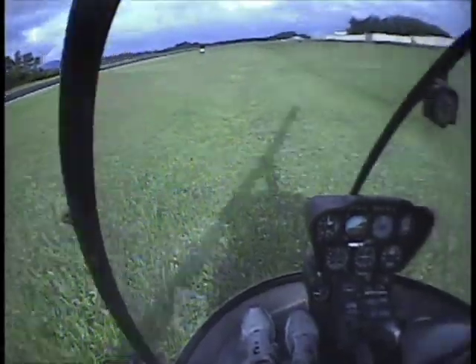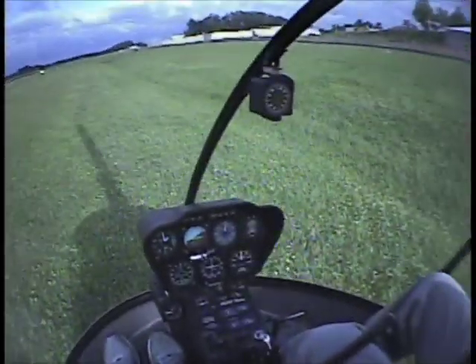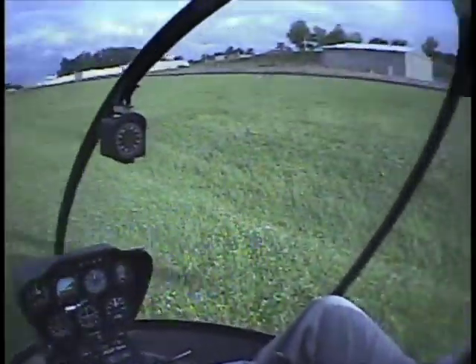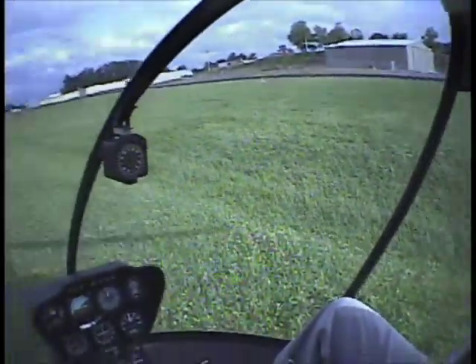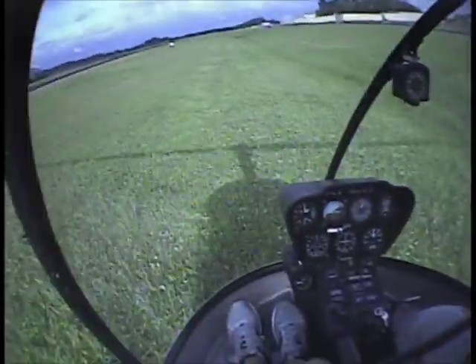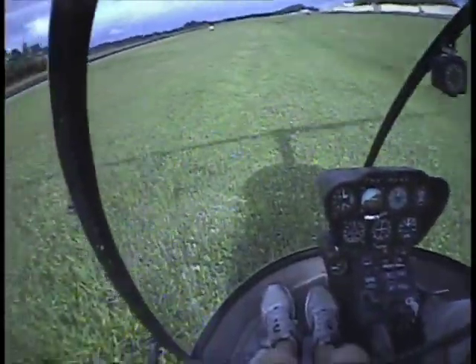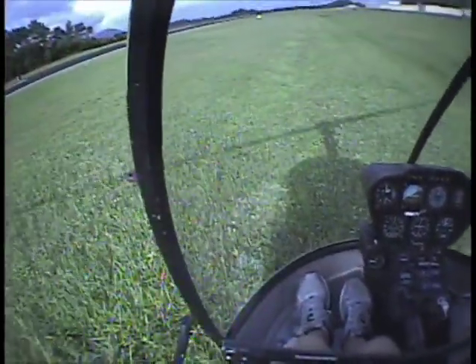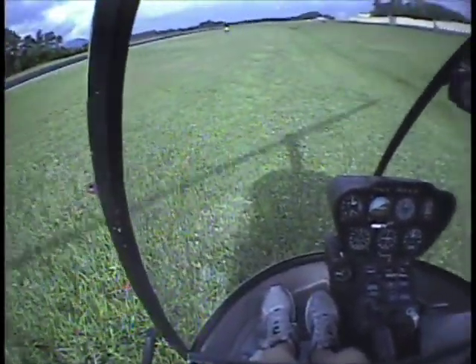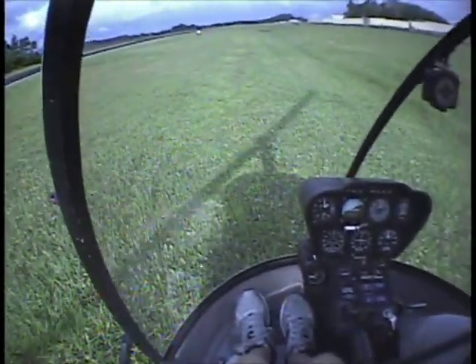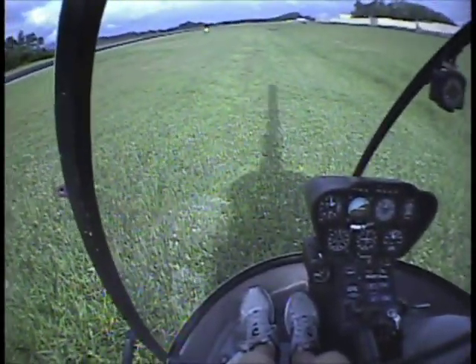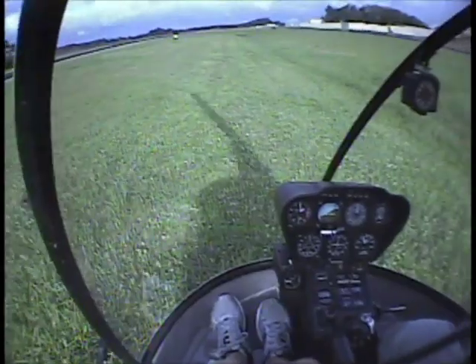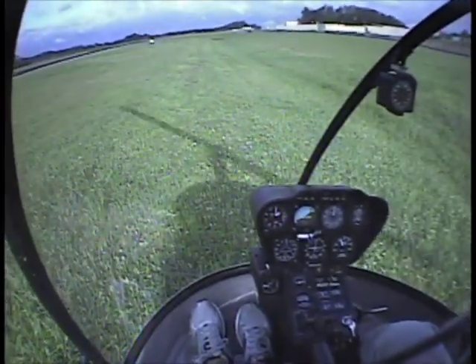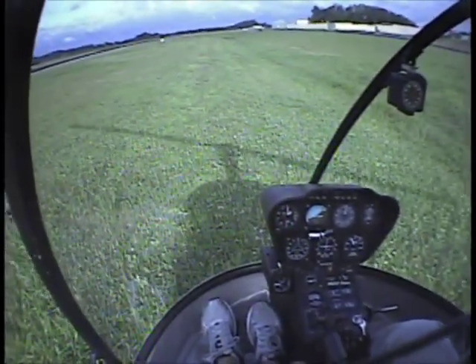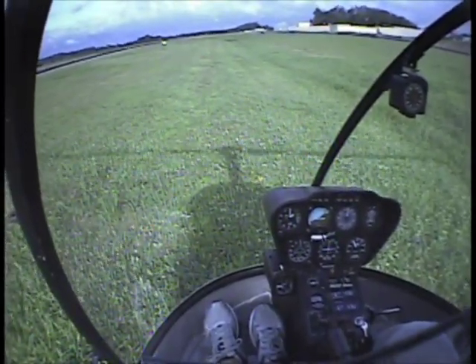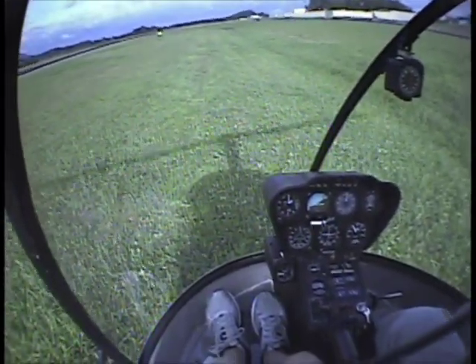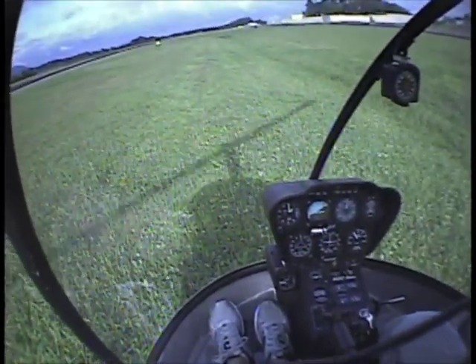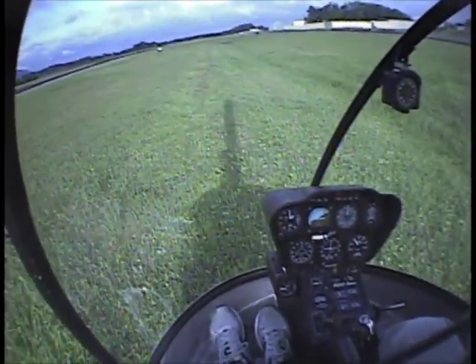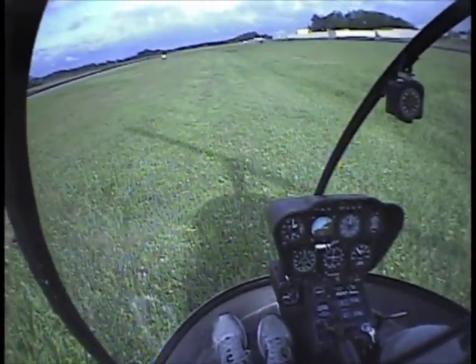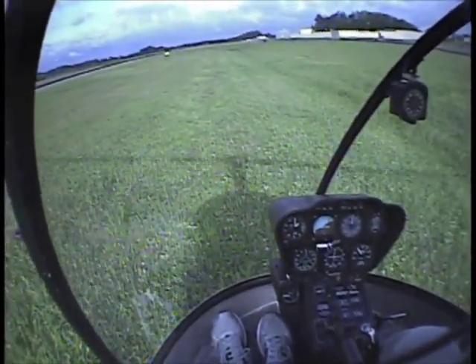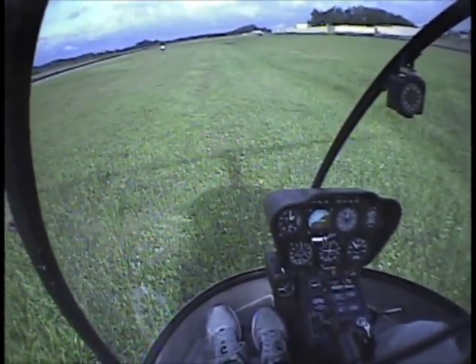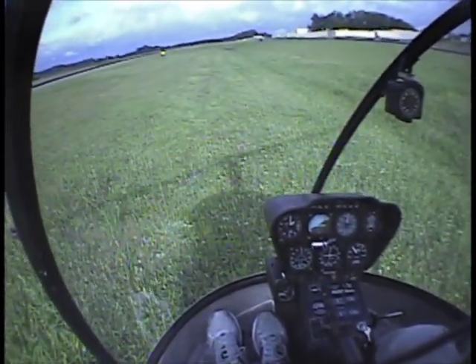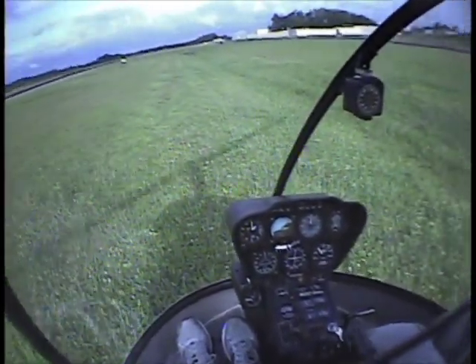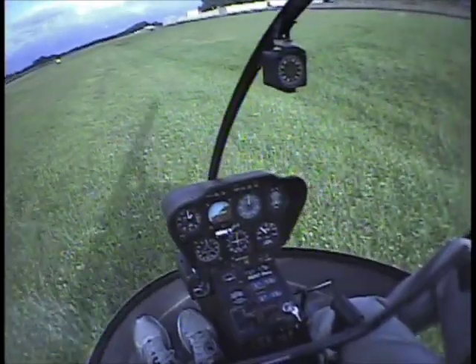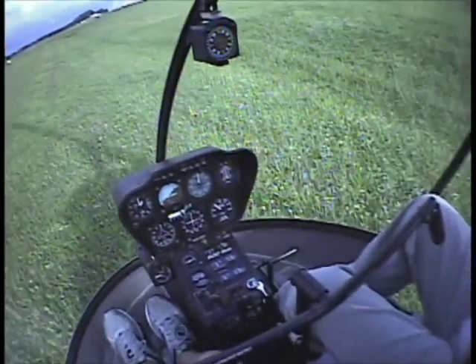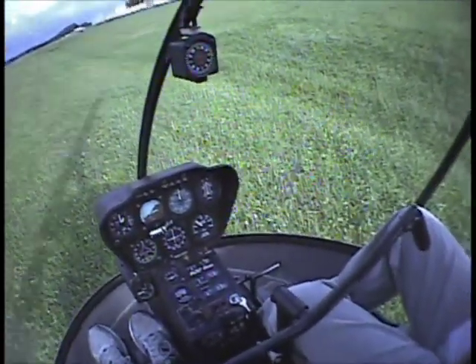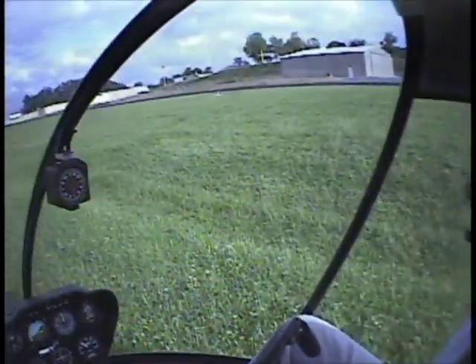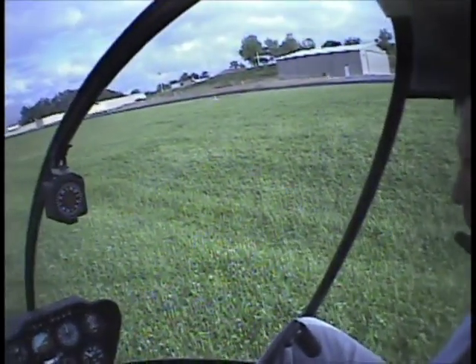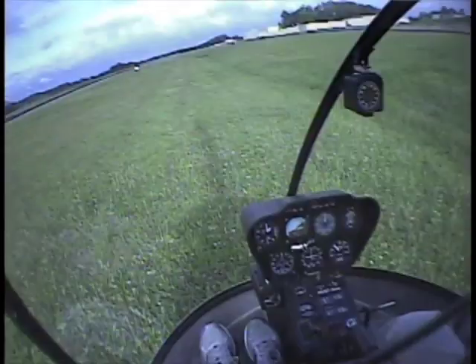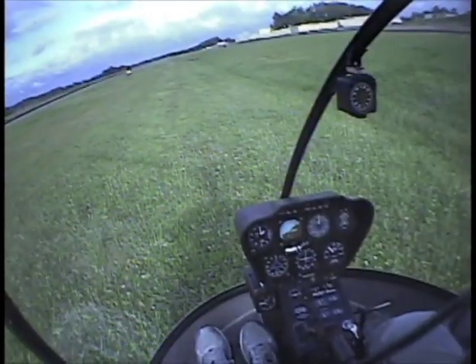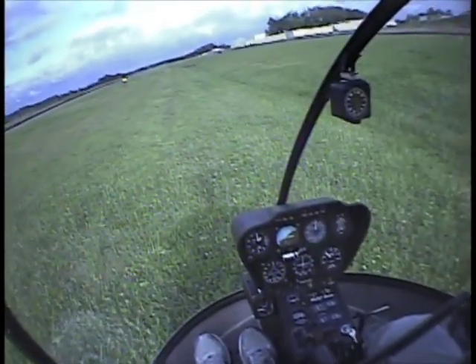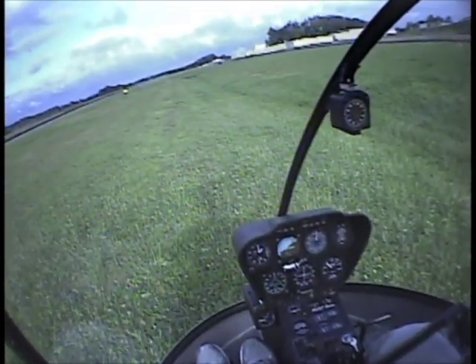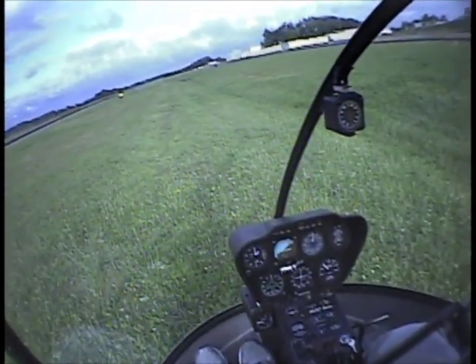Look how far I had to come over — almost to the end. Slowly lower, not all the way. Small cyclic check forward and back. All the way down. Center the cyclic. Get up. Cyclic into the hill.